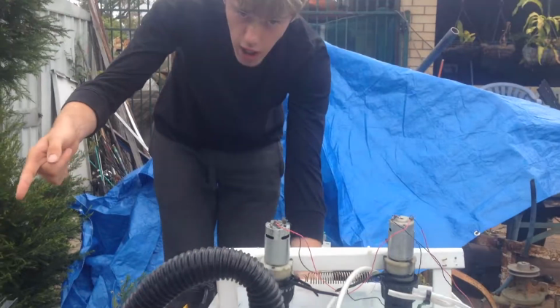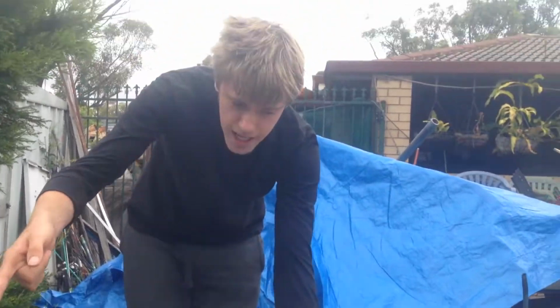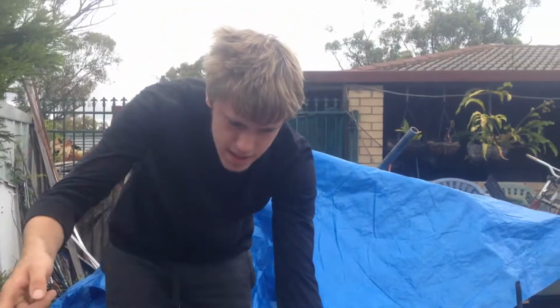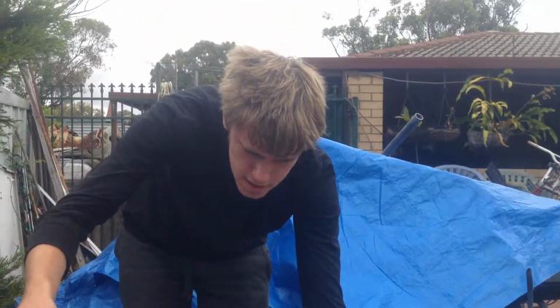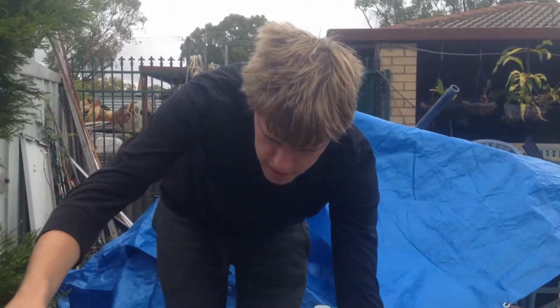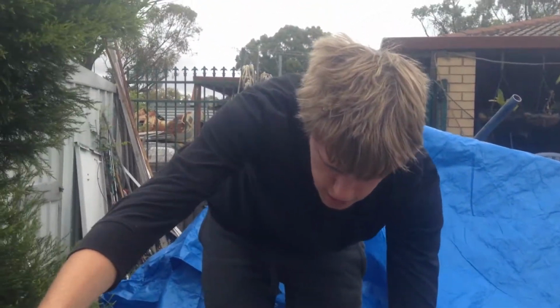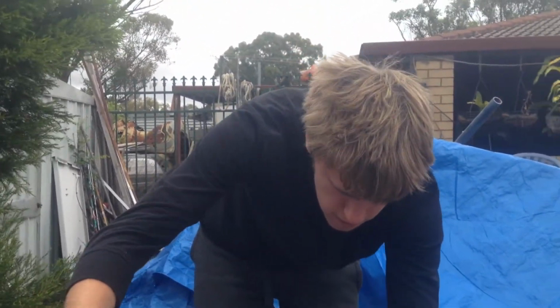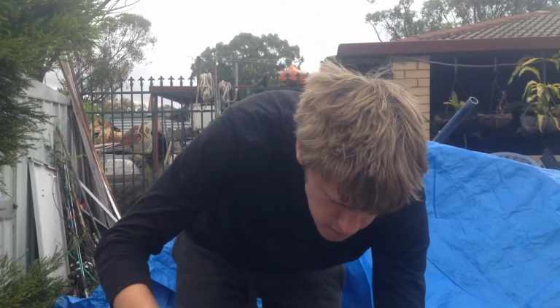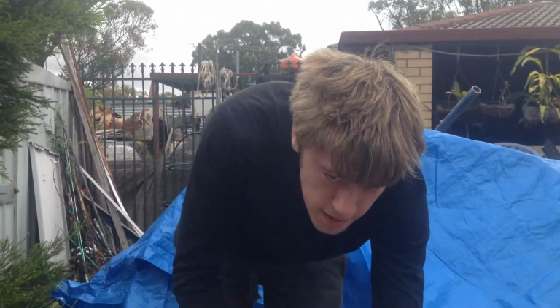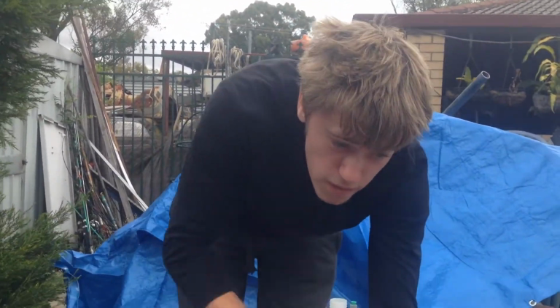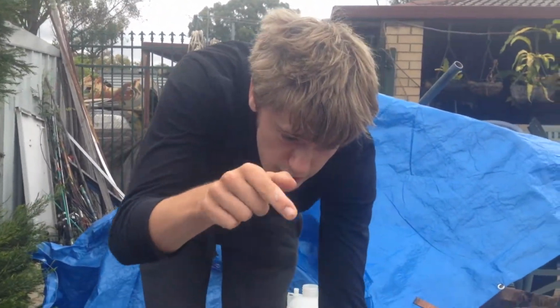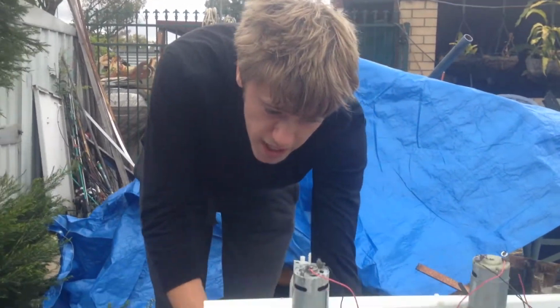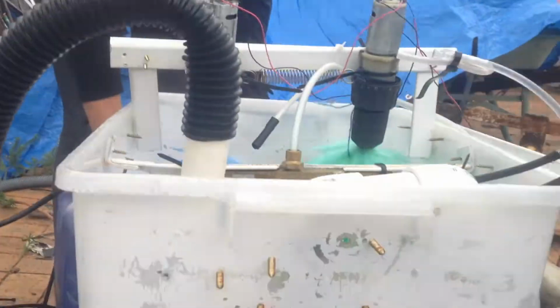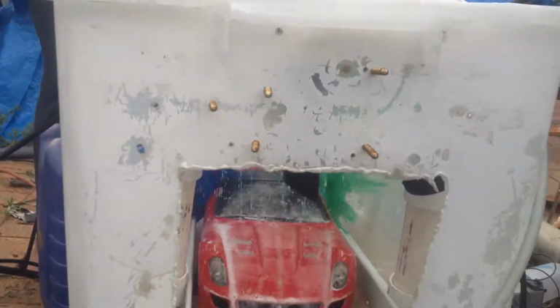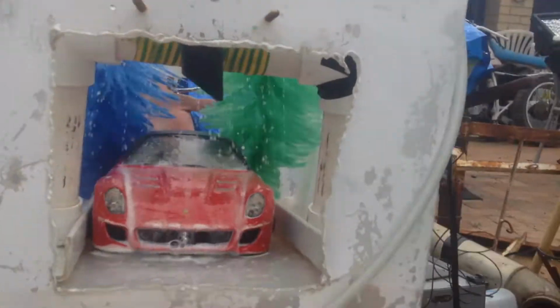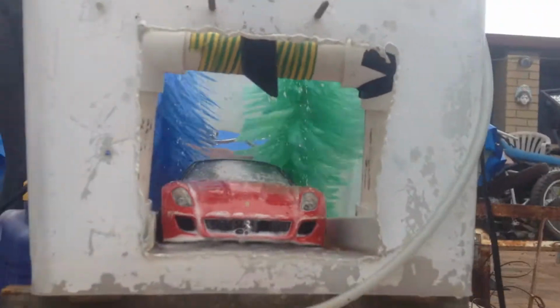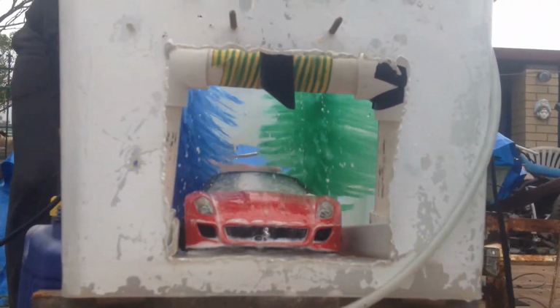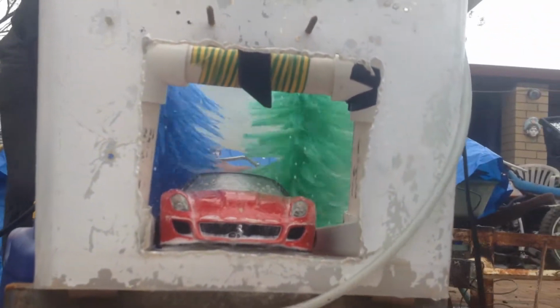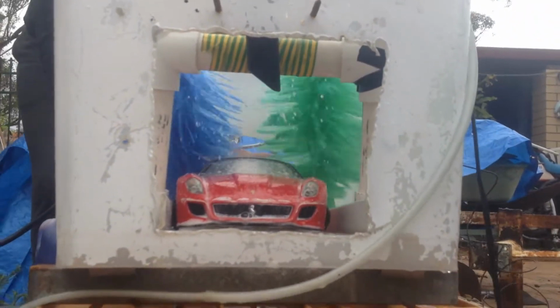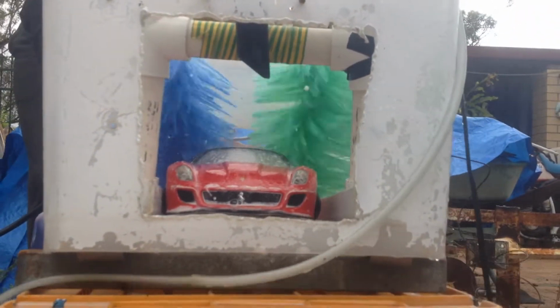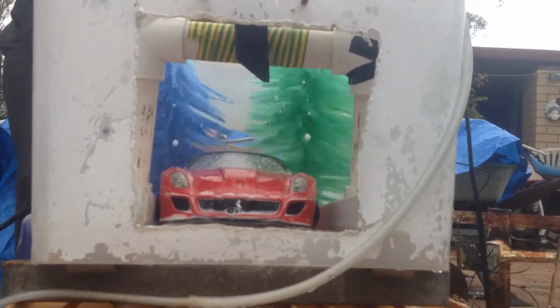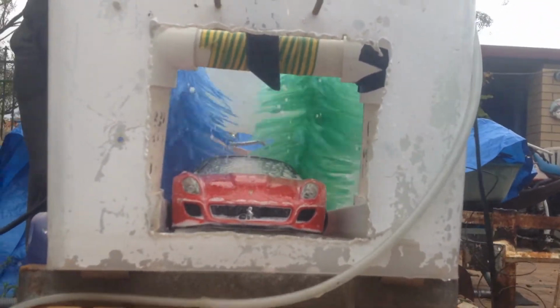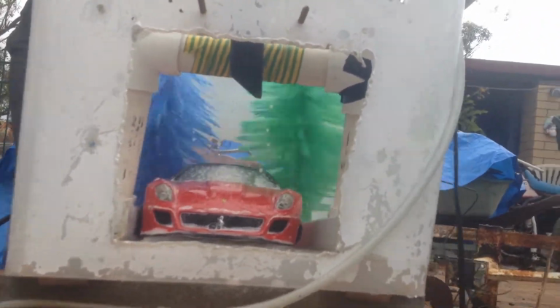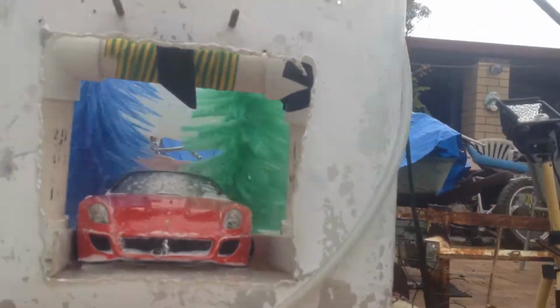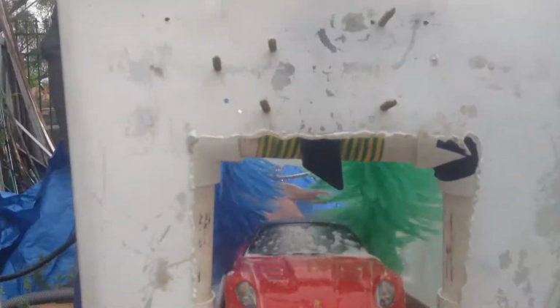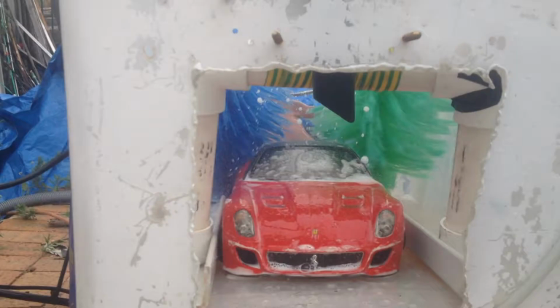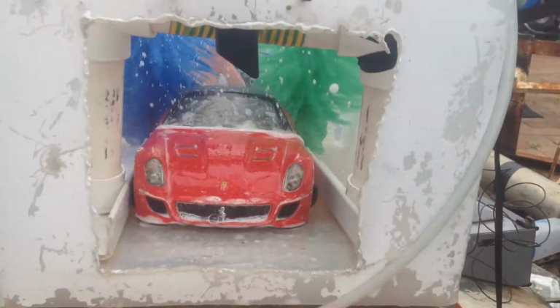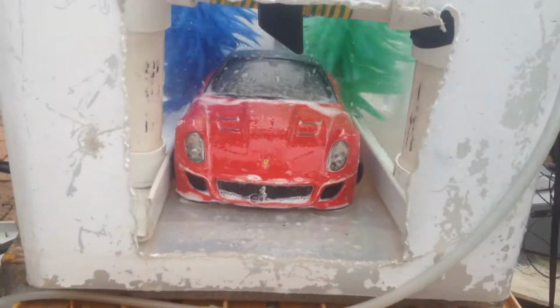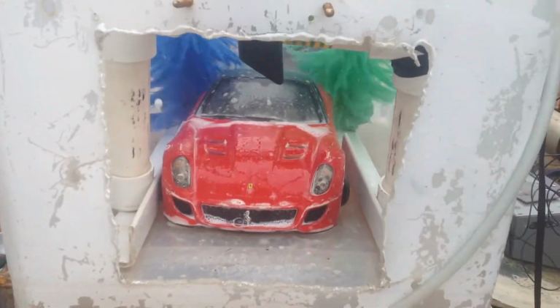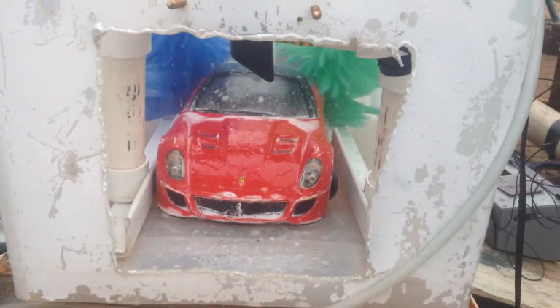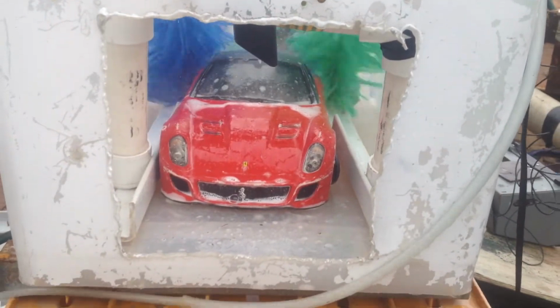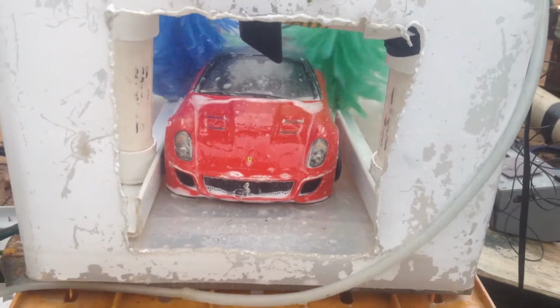Dryer on, Mackenzie. Turn the dryer on. Now film through the thing. See, this is how the car wash works. I'll just comment out. Go, if you can — now on the other side.